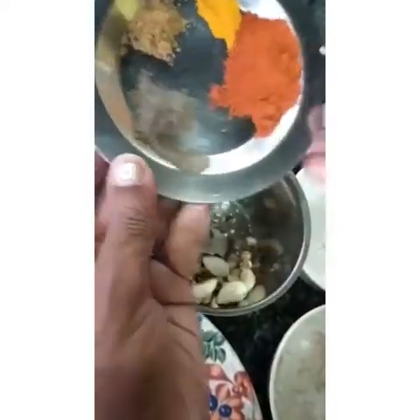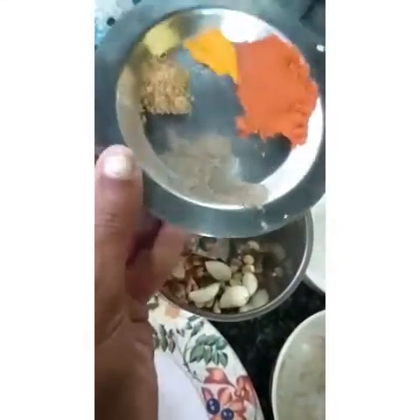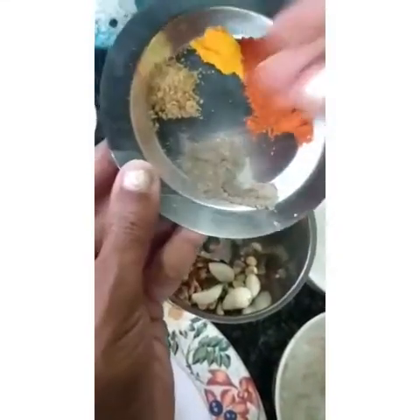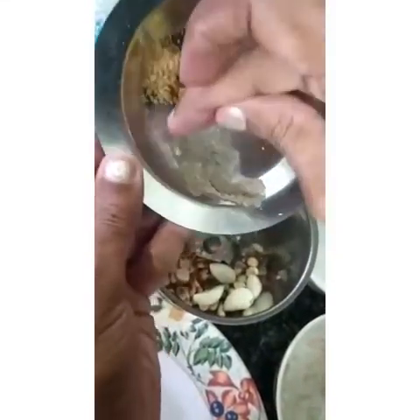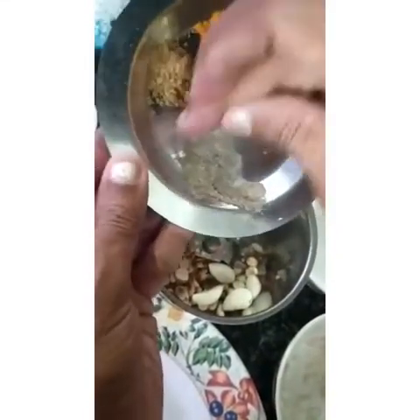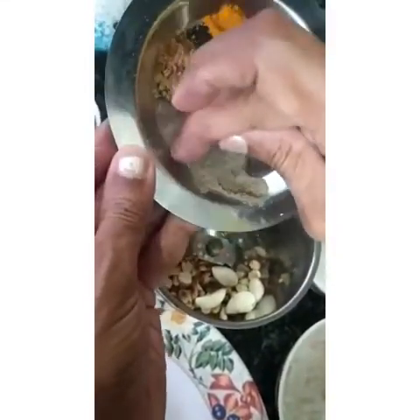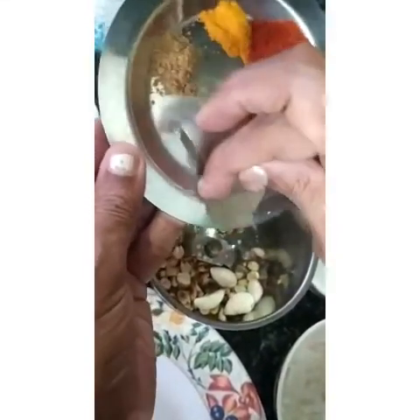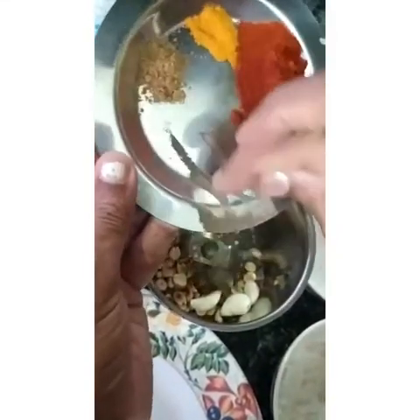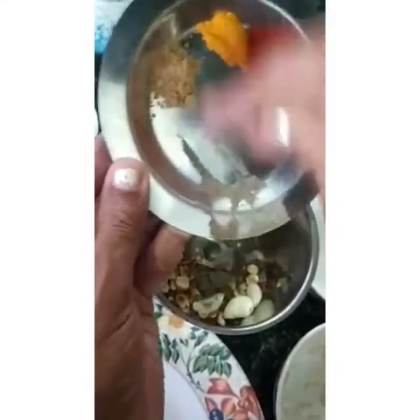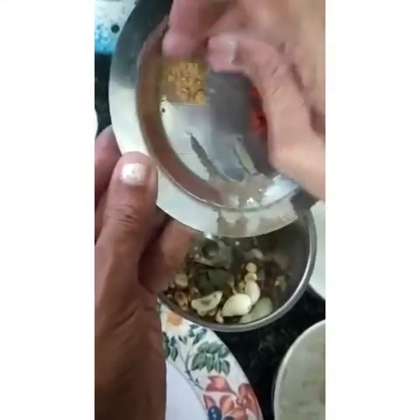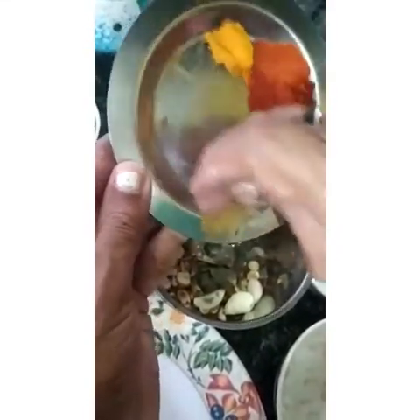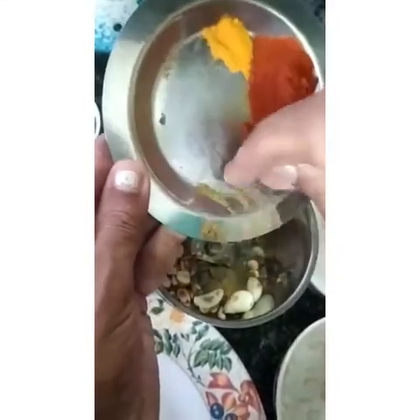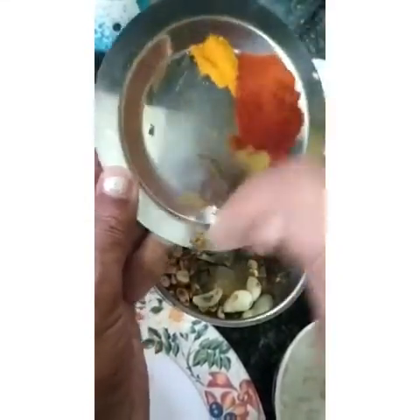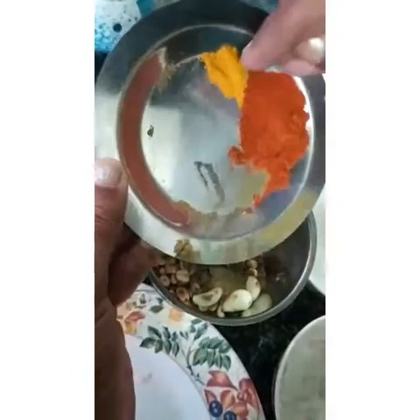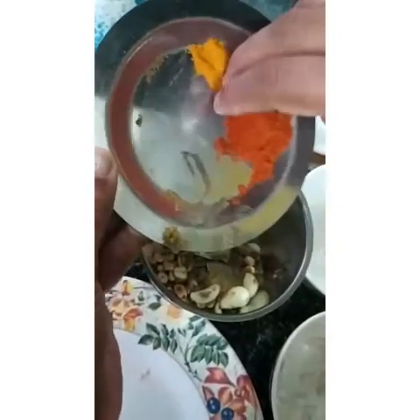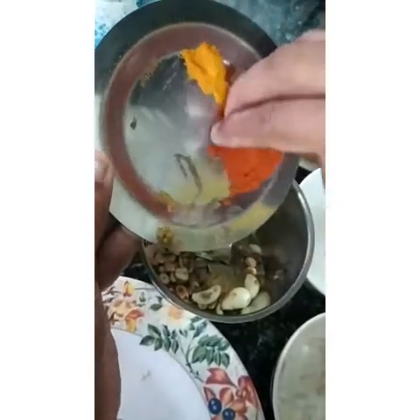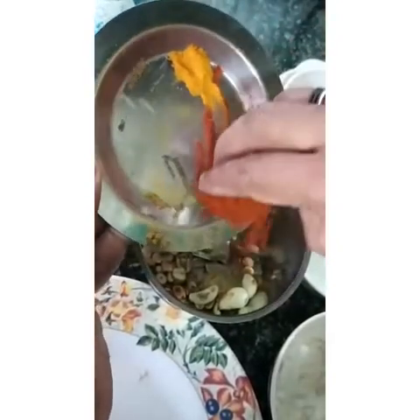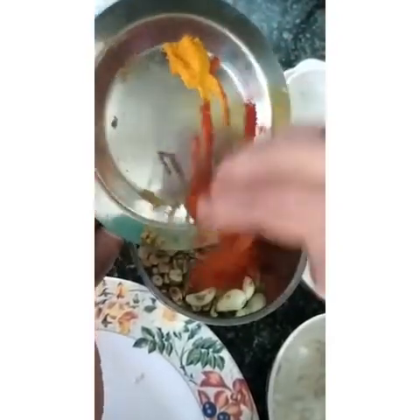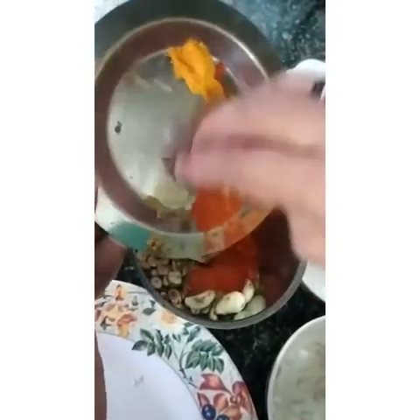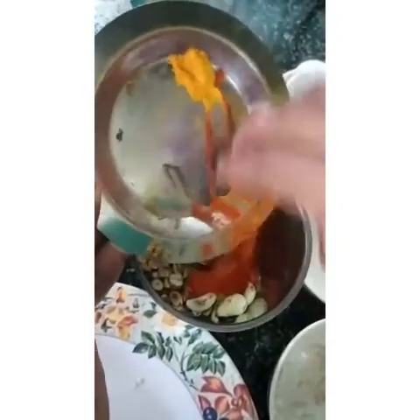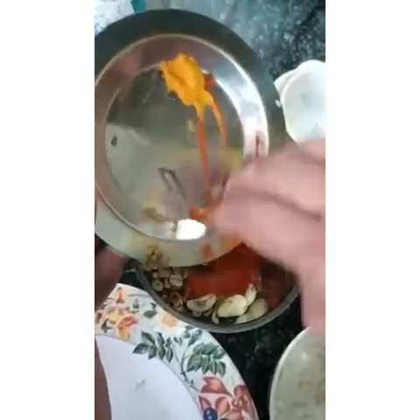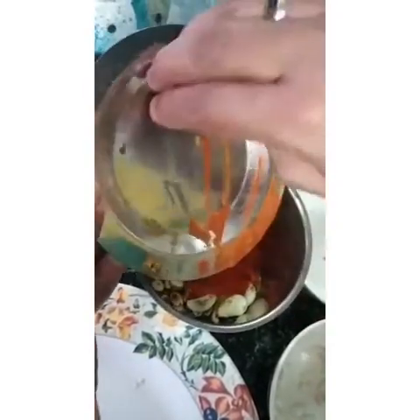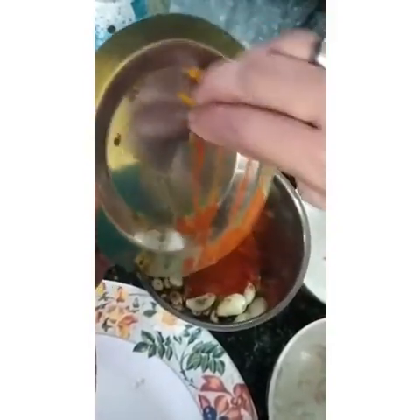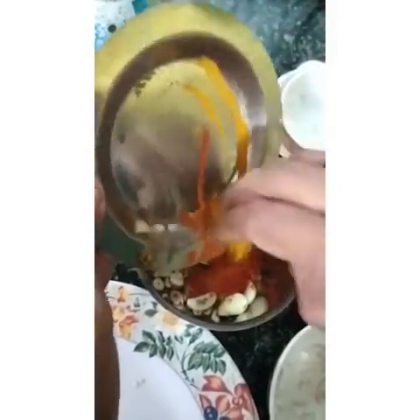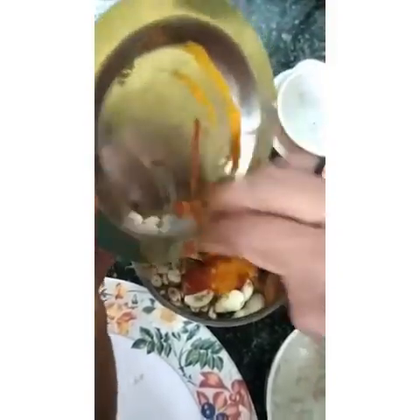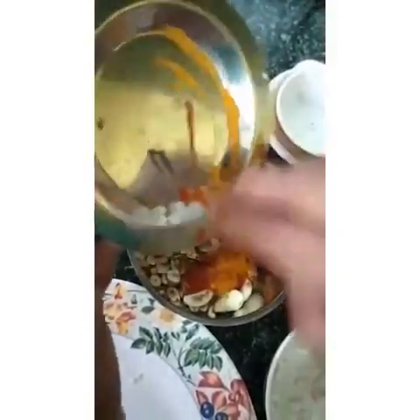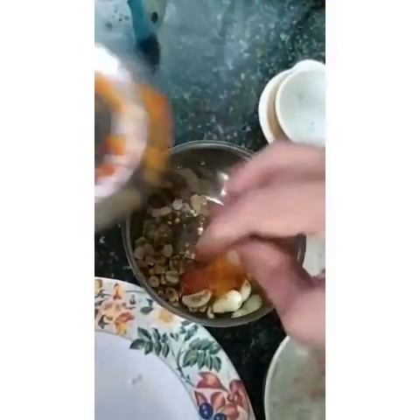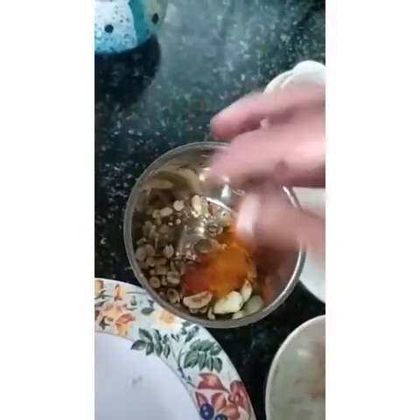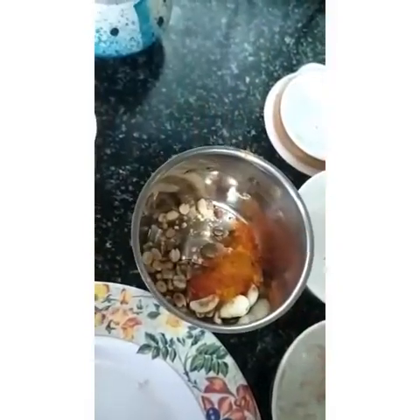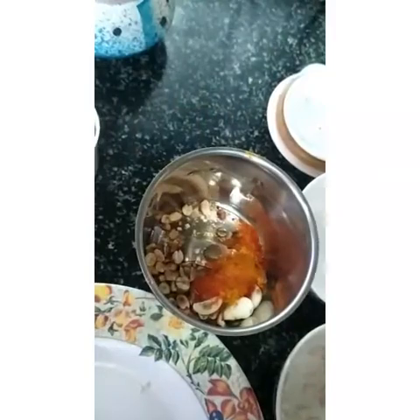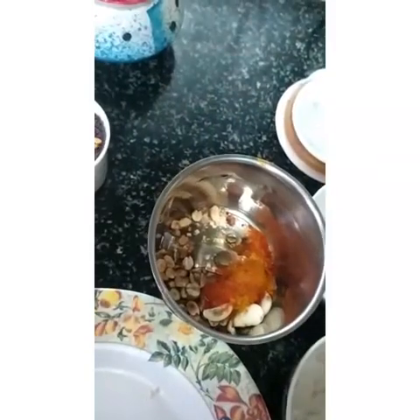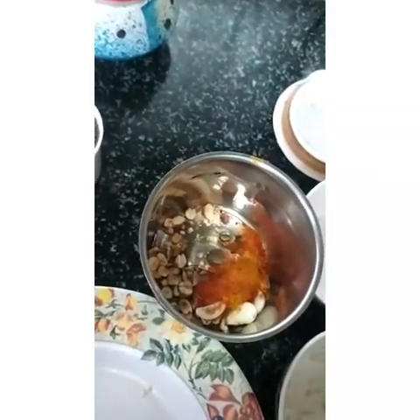We will cook with pepper powder, jeera powder, chili powder, and healthy powder. Just cook it with my seasoning and mix it.